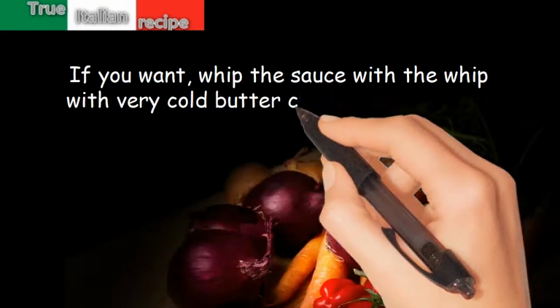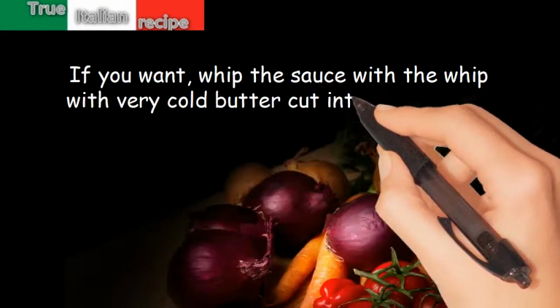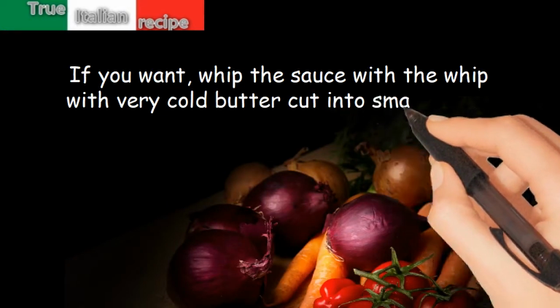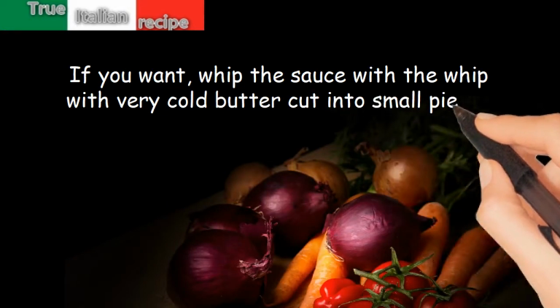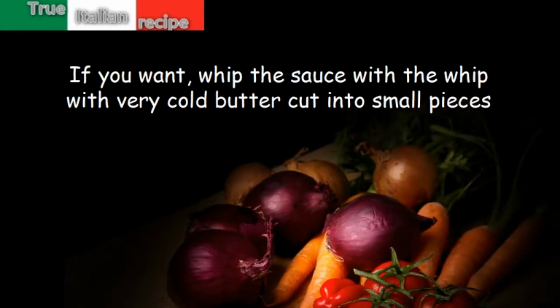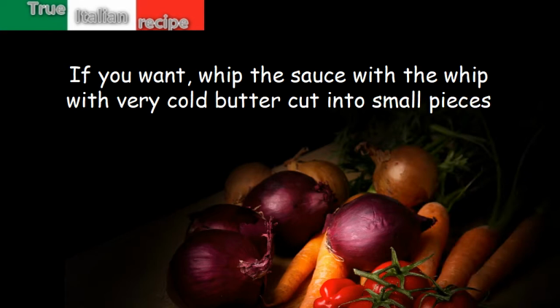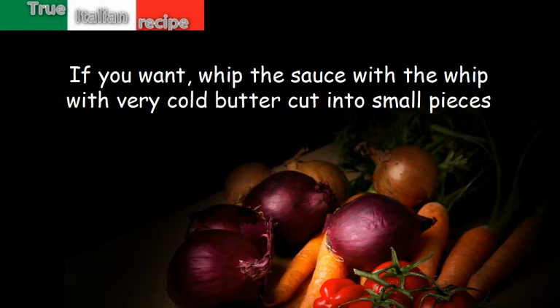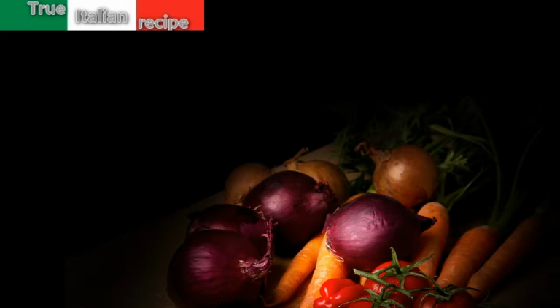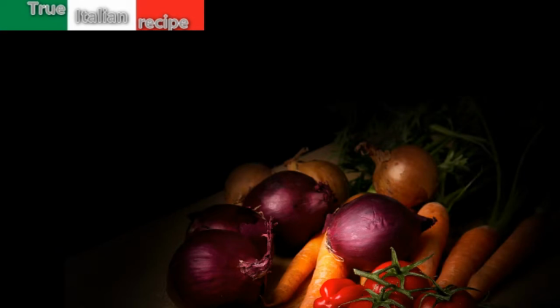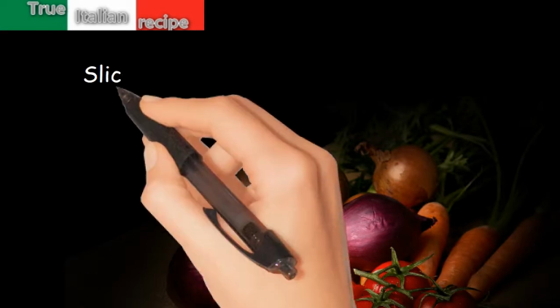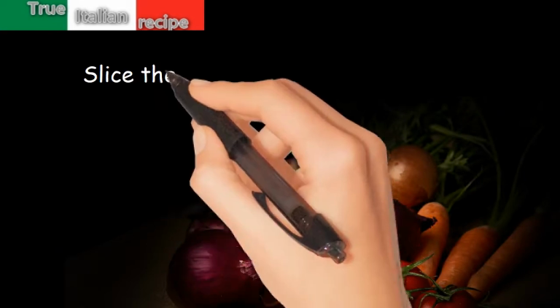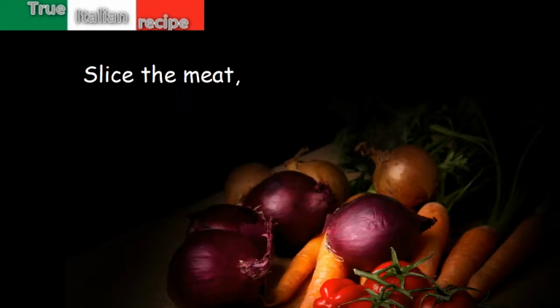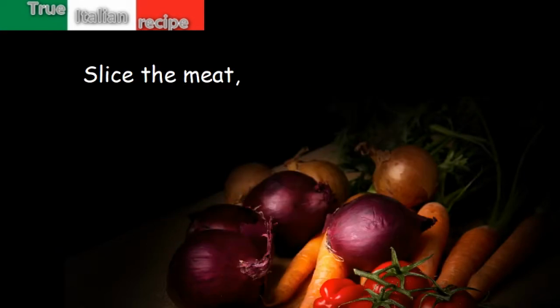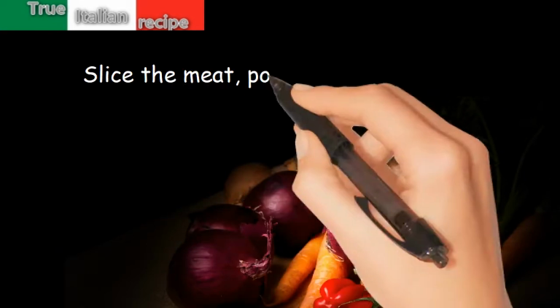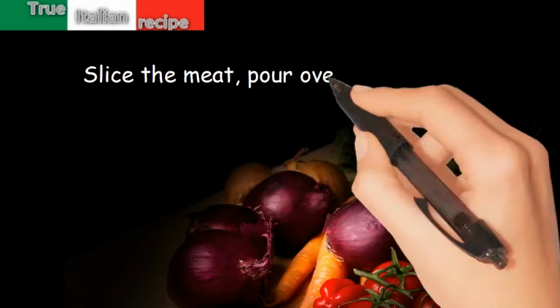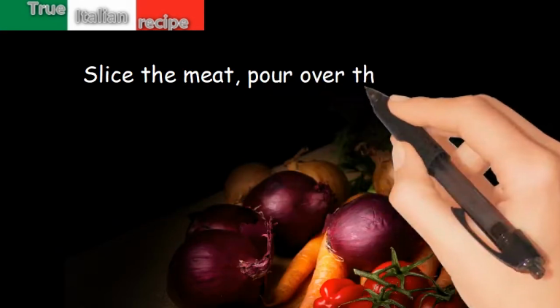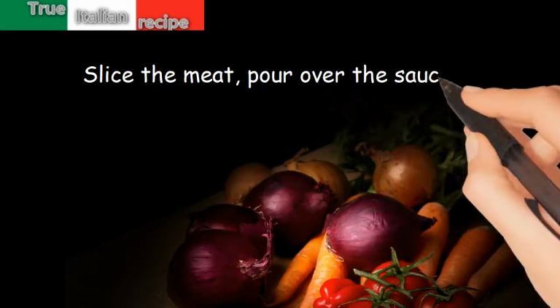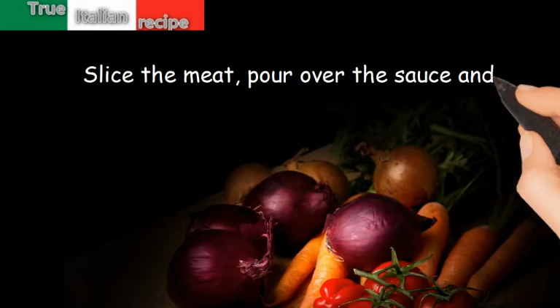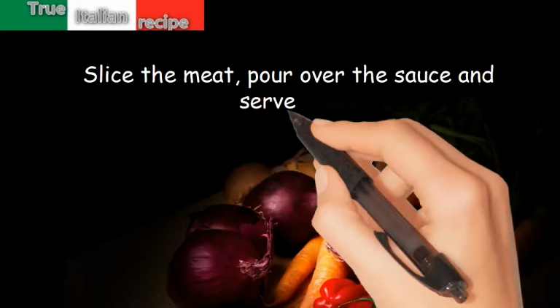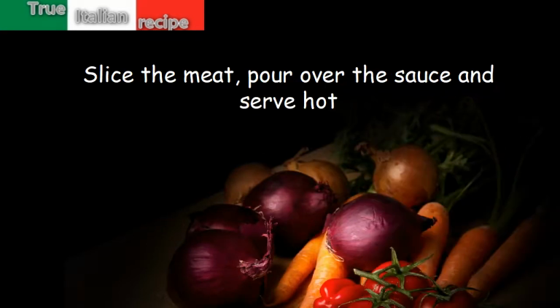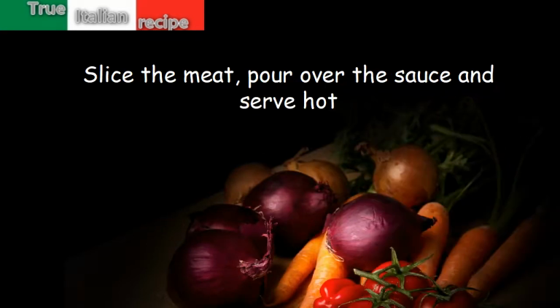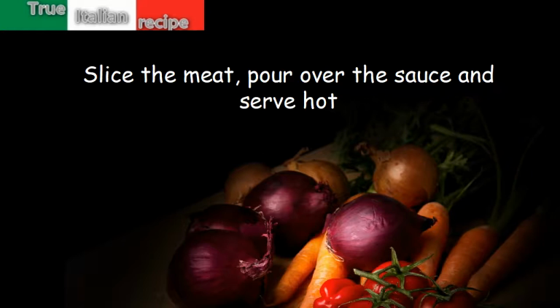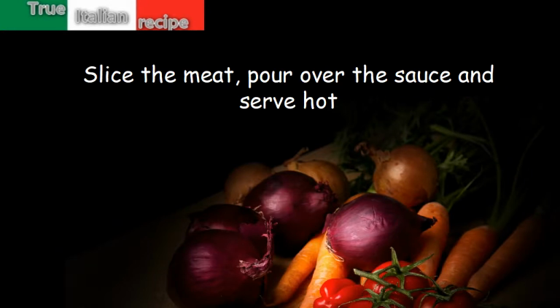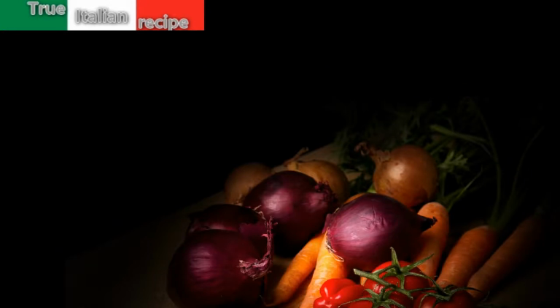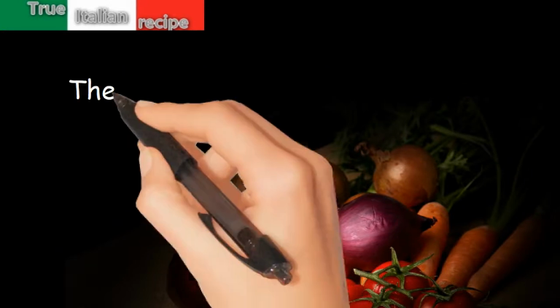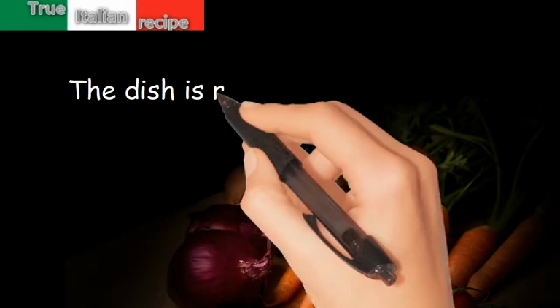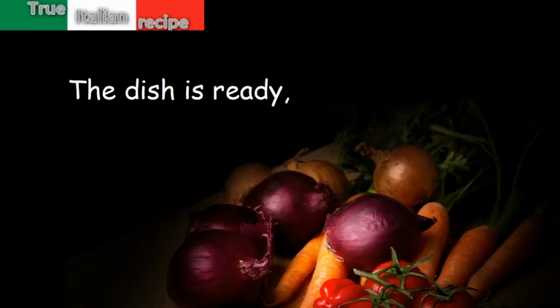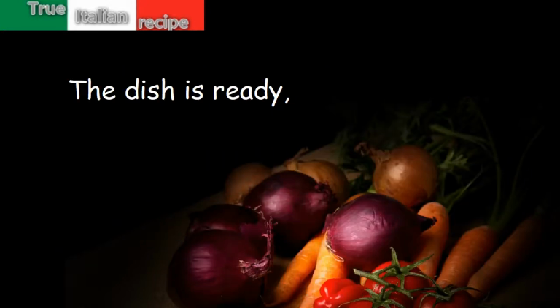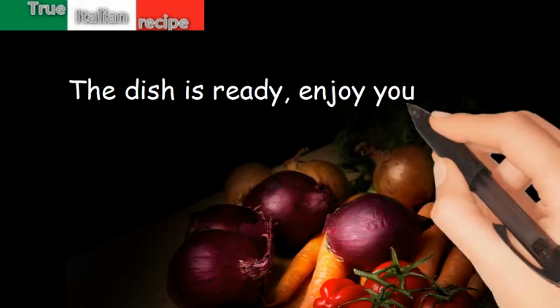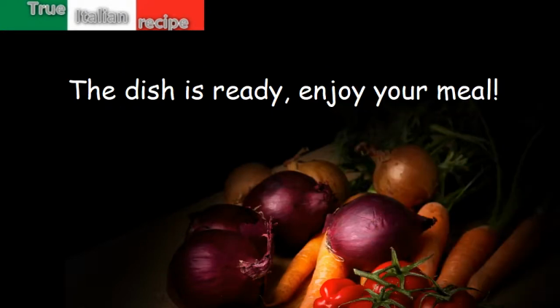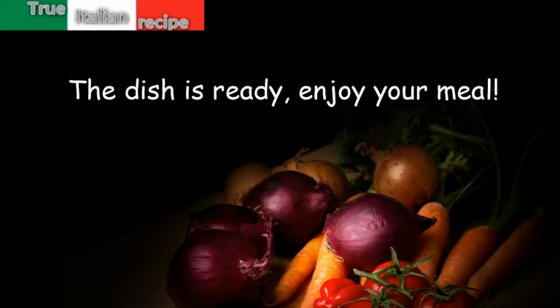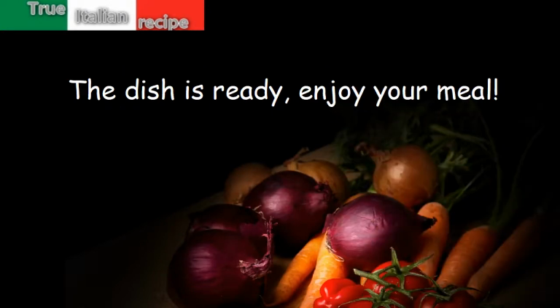Slice the meat, pour over the sauce, and serve hot. The dish is ready — enjoy your meal!